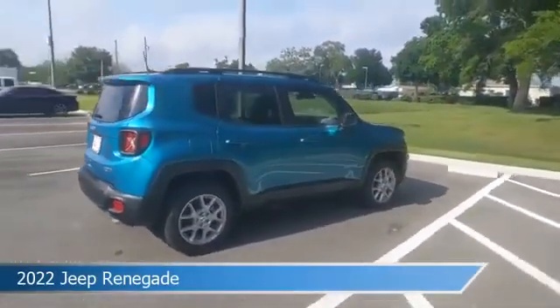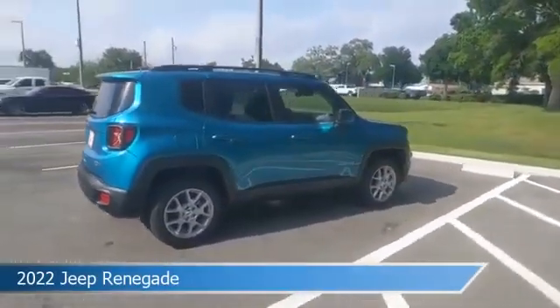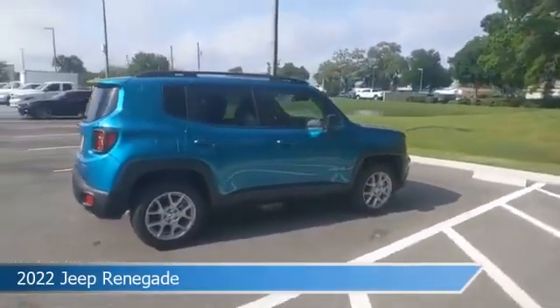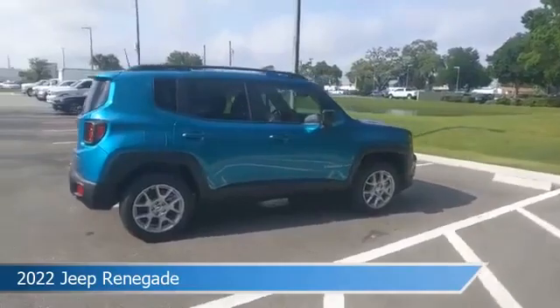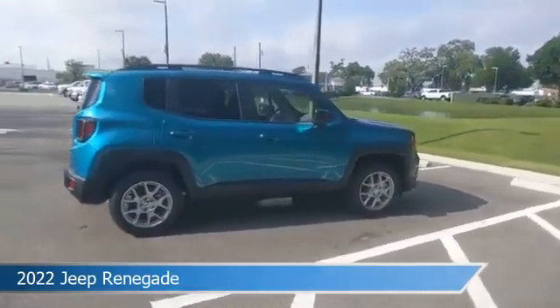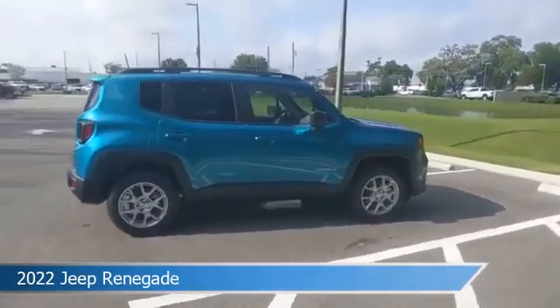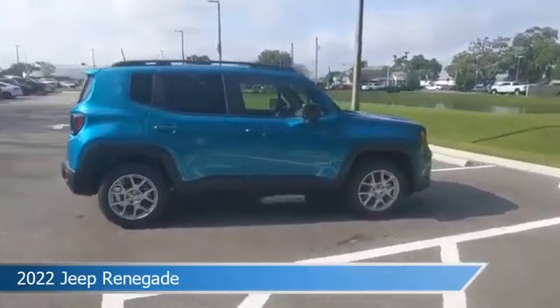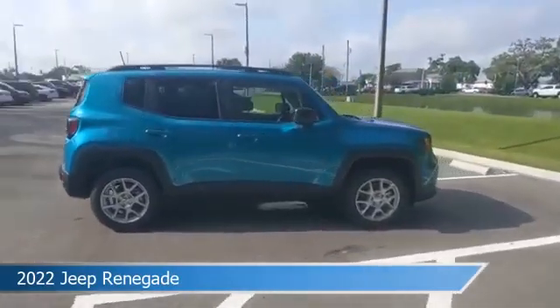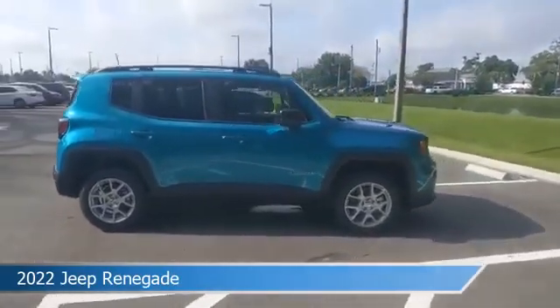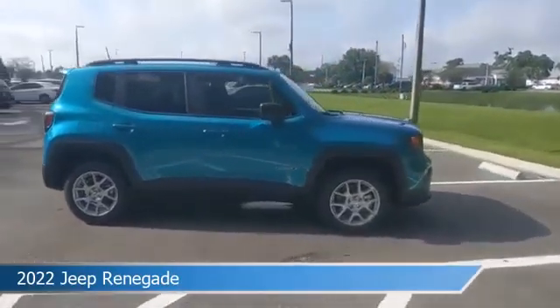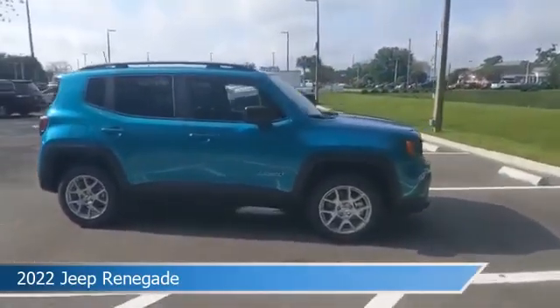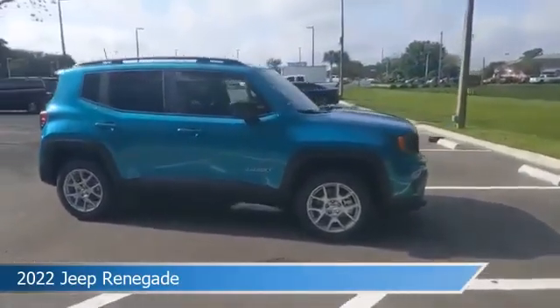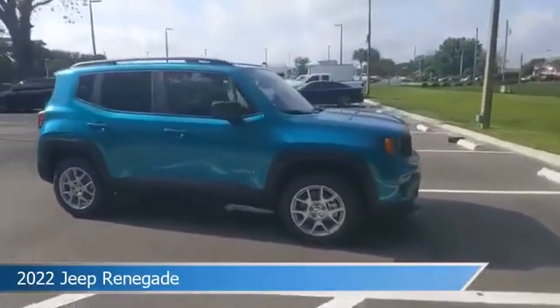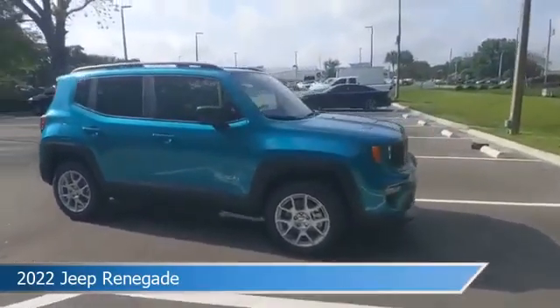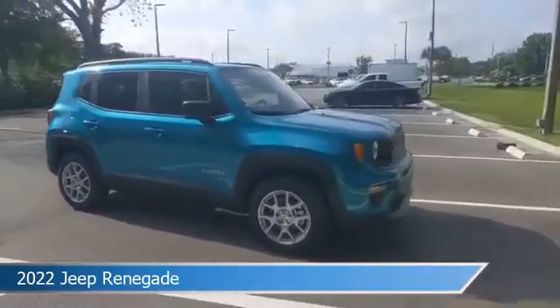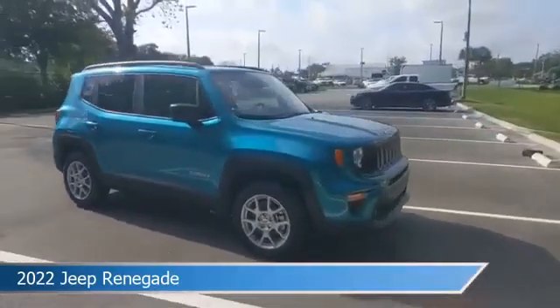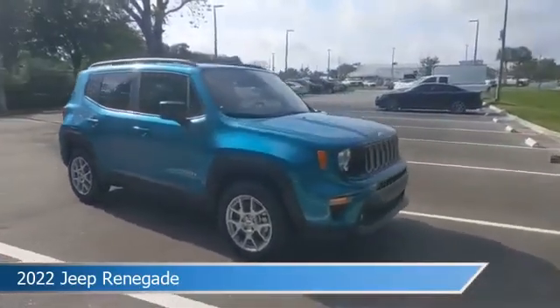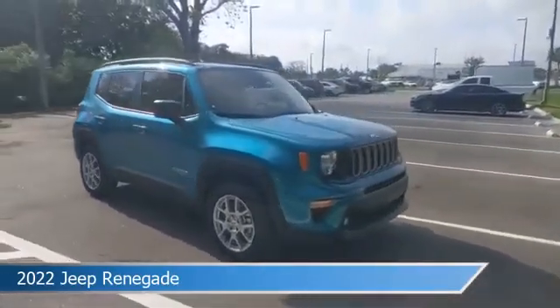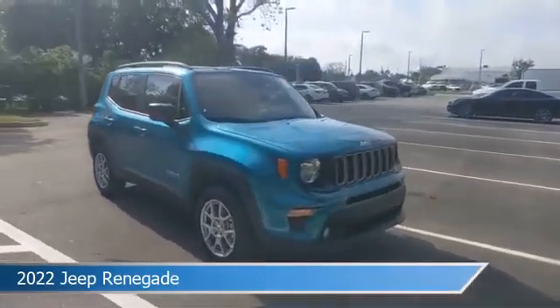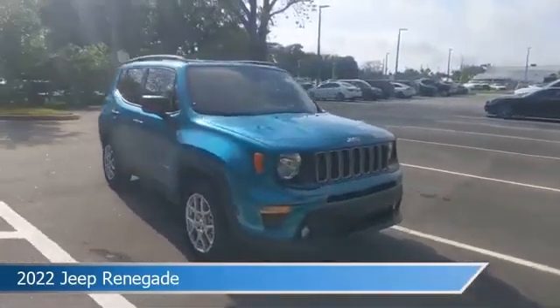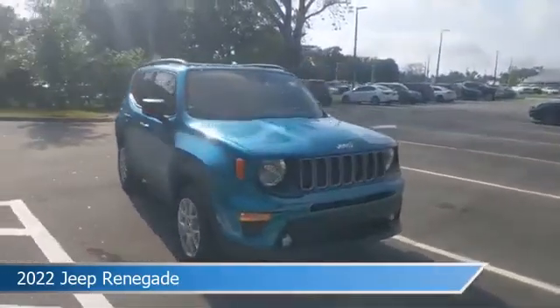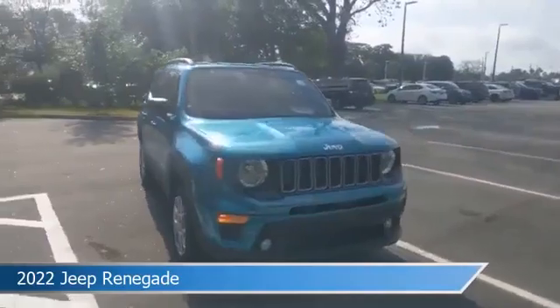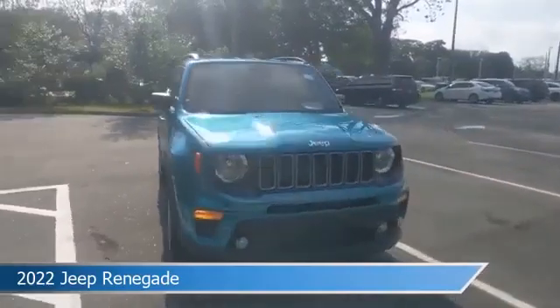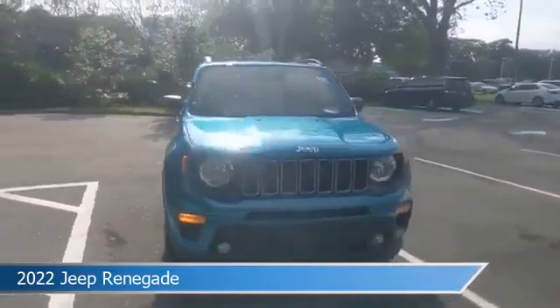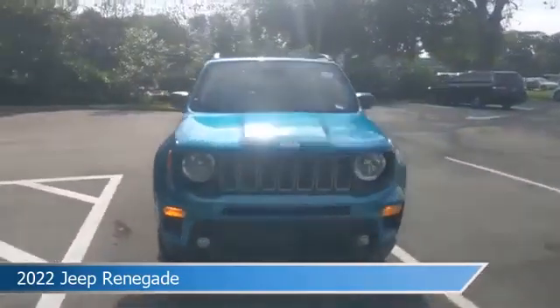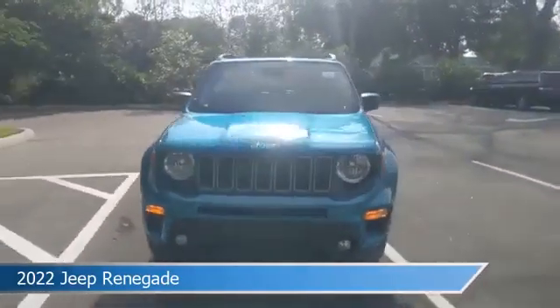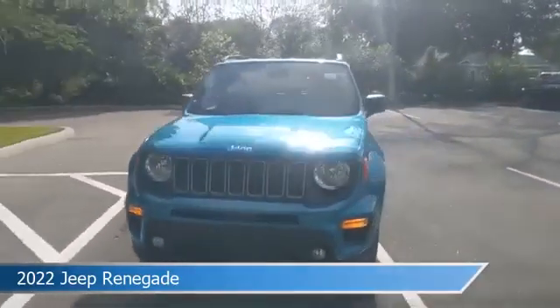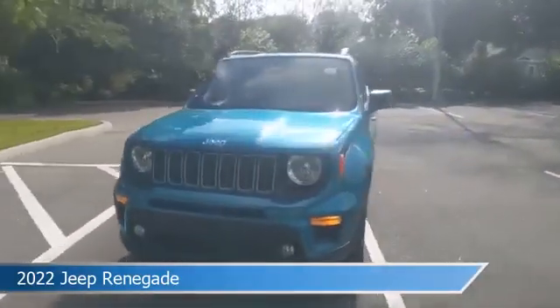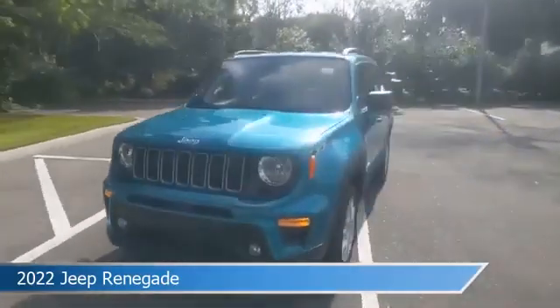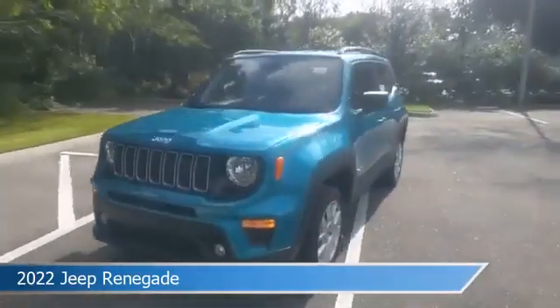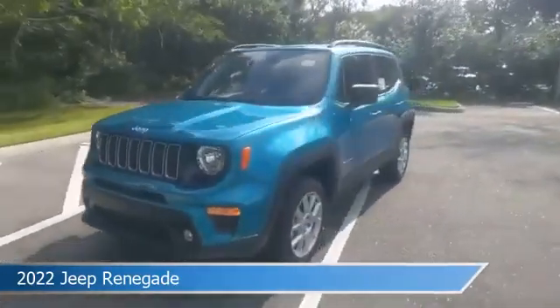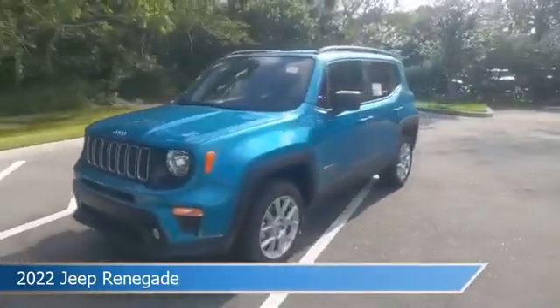This car comes with some great features including anti-lock brakes, 4-wheel drive, audio controls on the steering wheel, auxiliary input, and more.